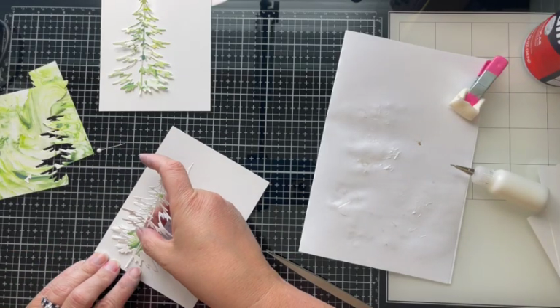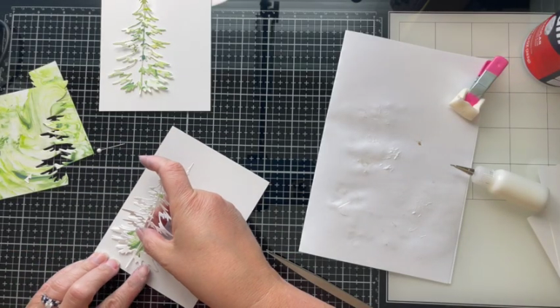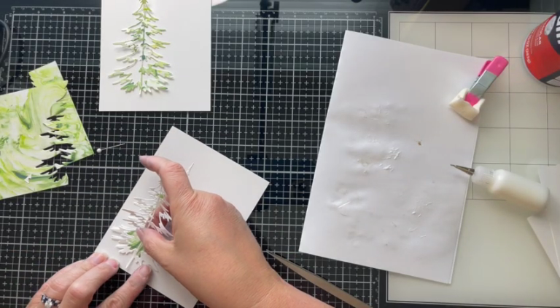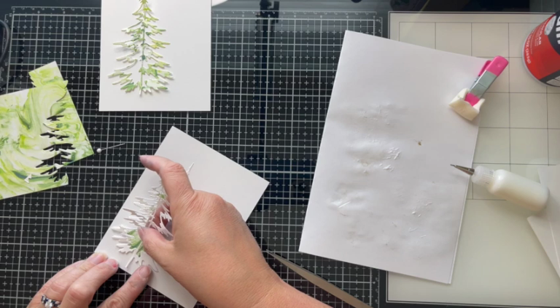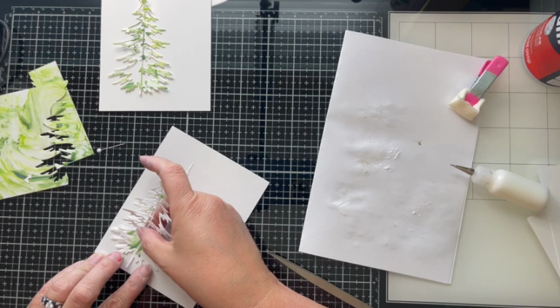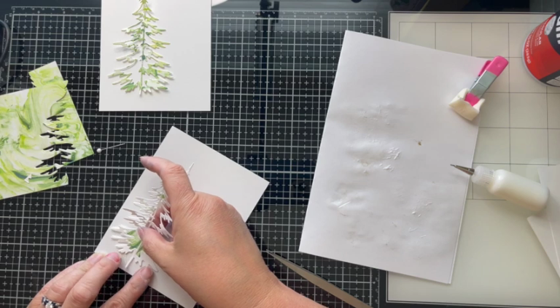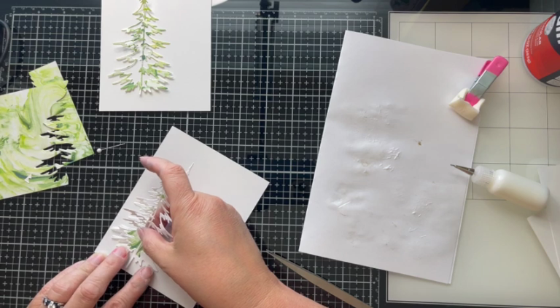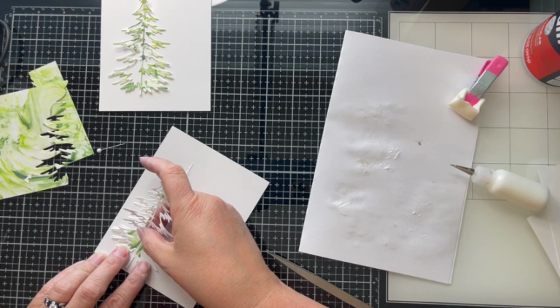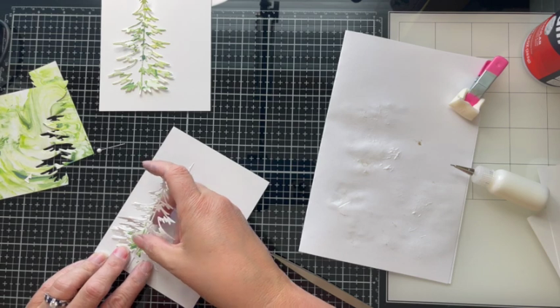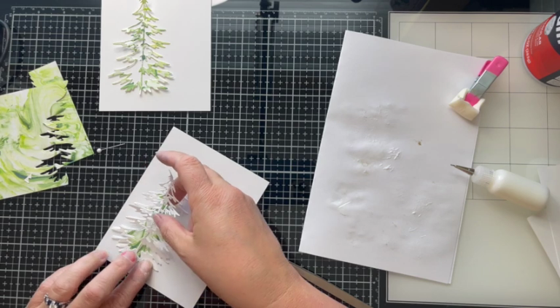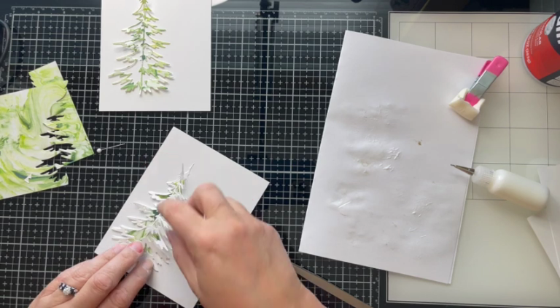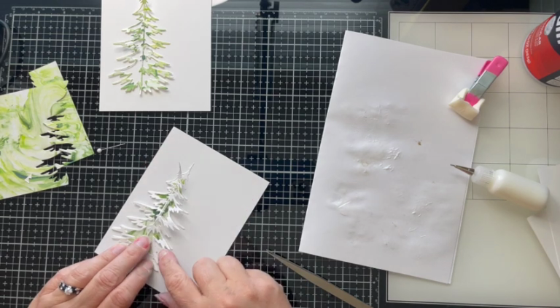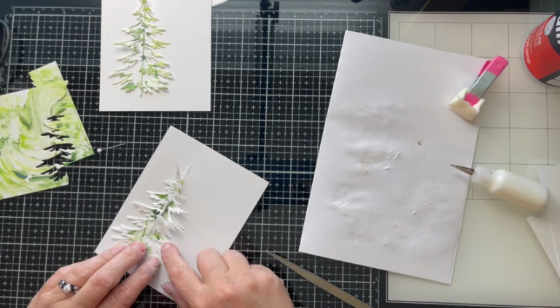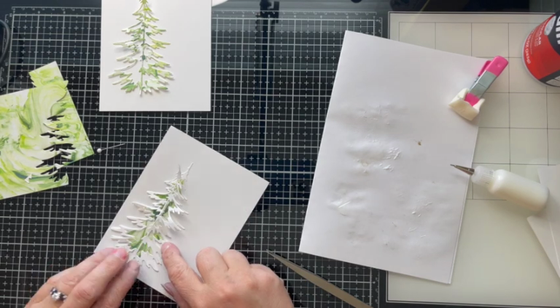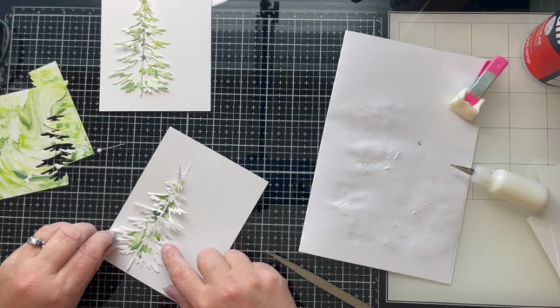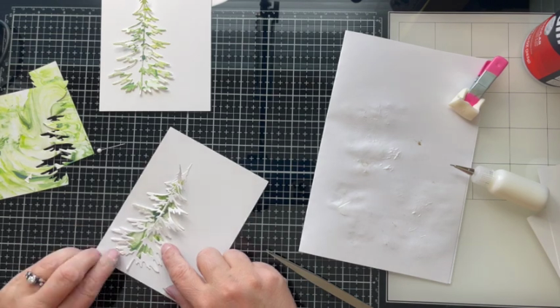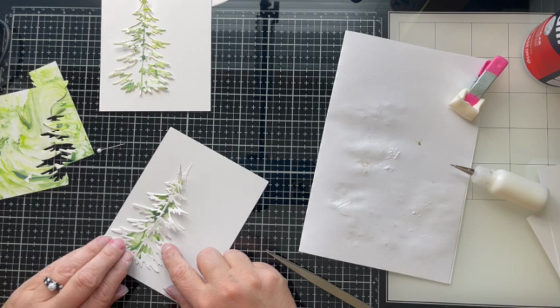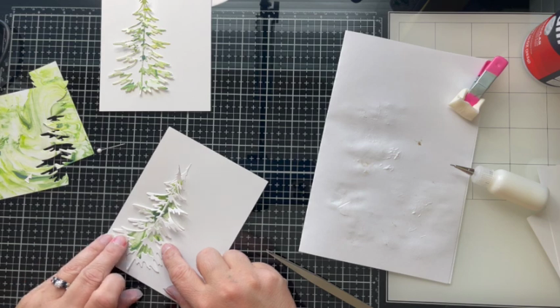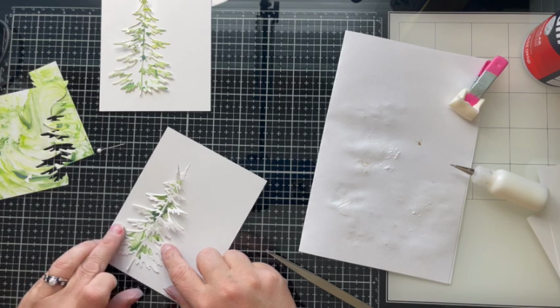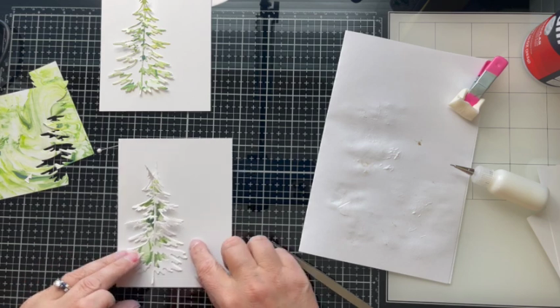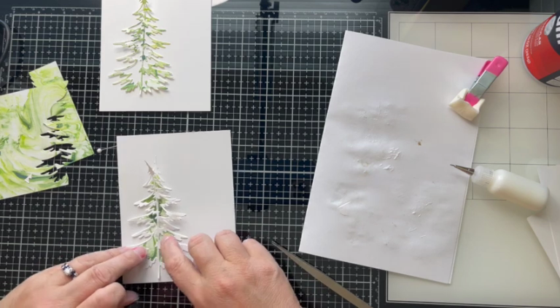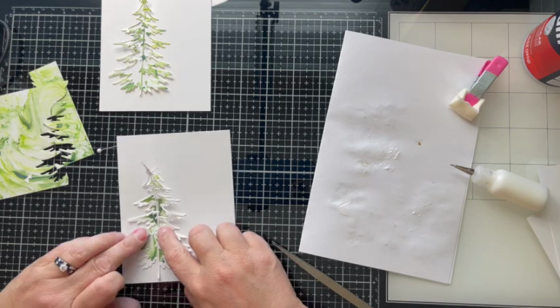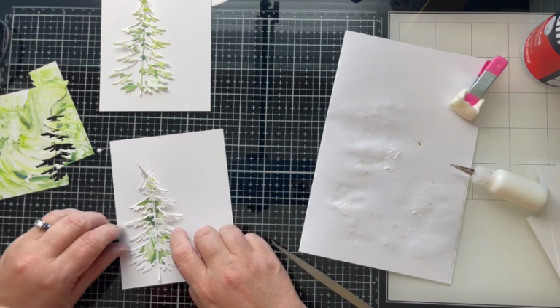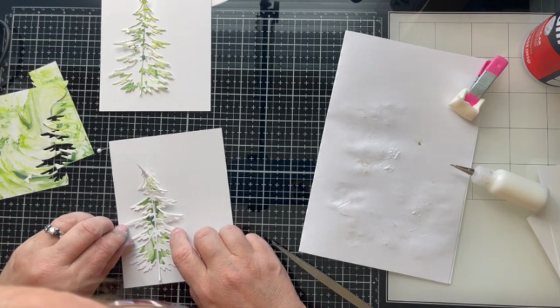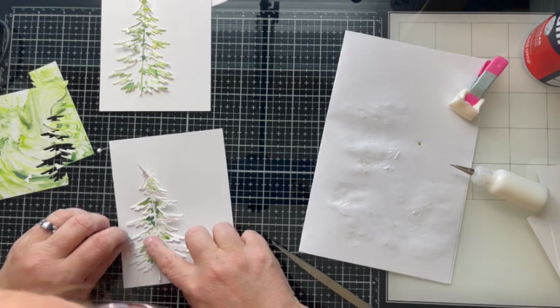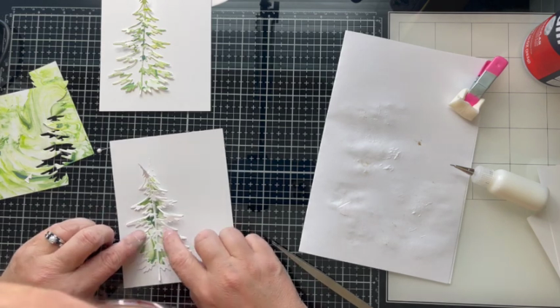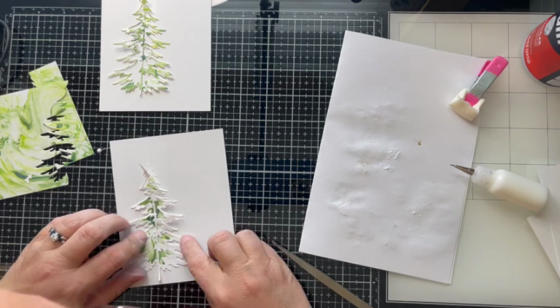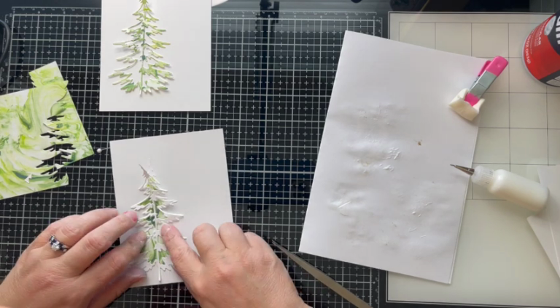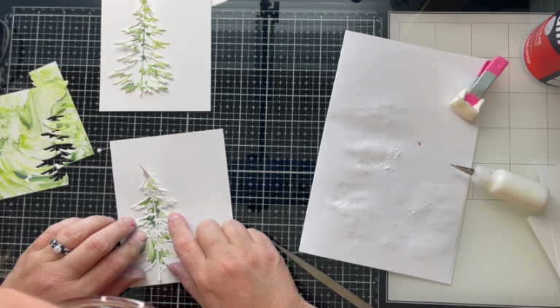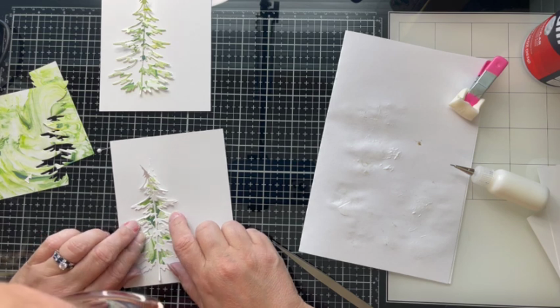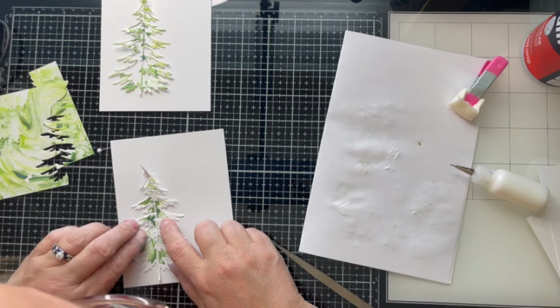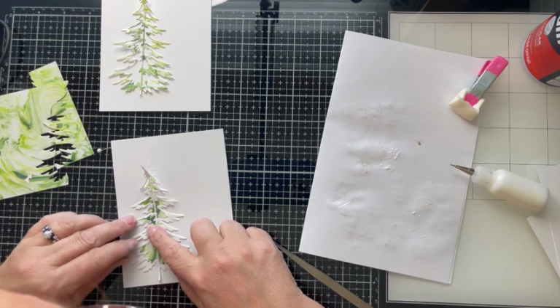With one of the other white Christmas trees I go ahead and glue that over top of the original white Christmas tree. I need to create a well for my glossy accents to sit so that I get that stained glass look I'm looking for.